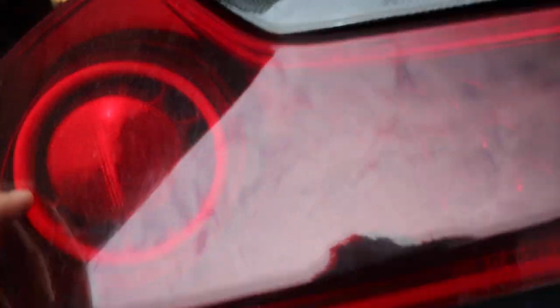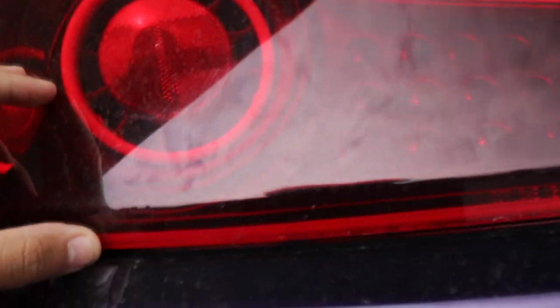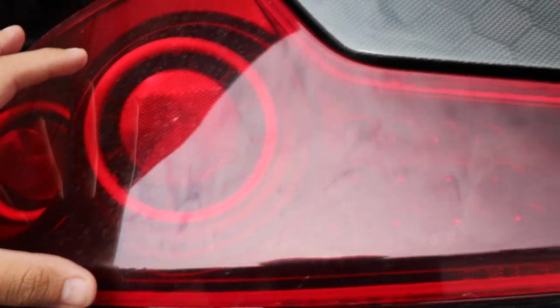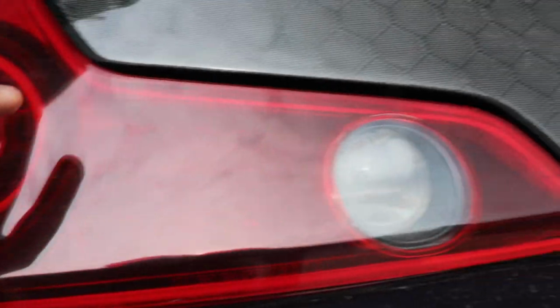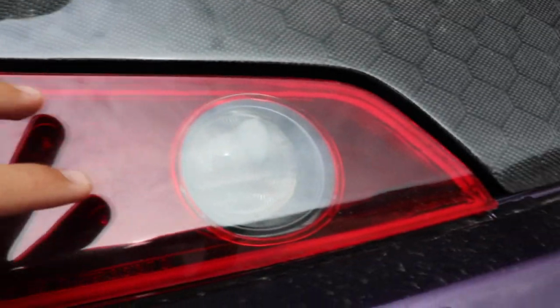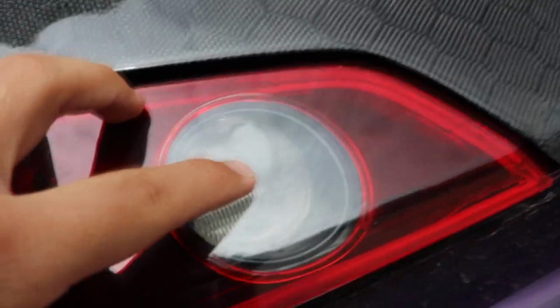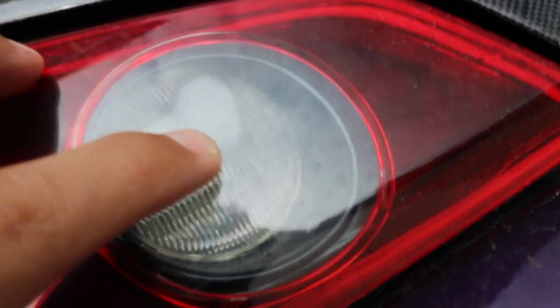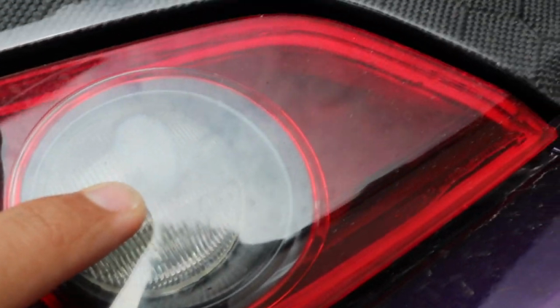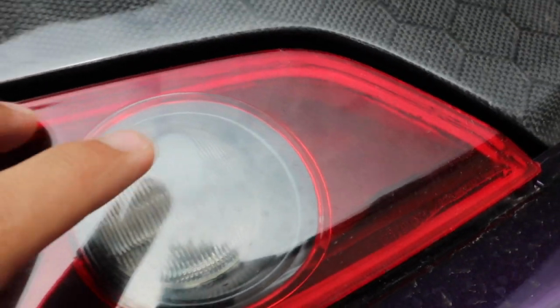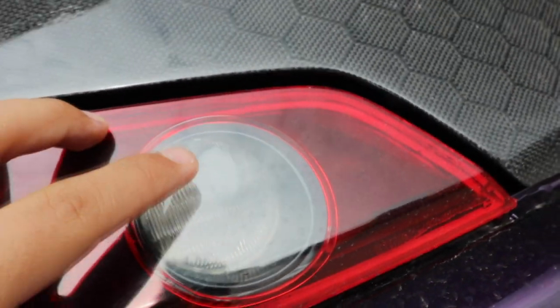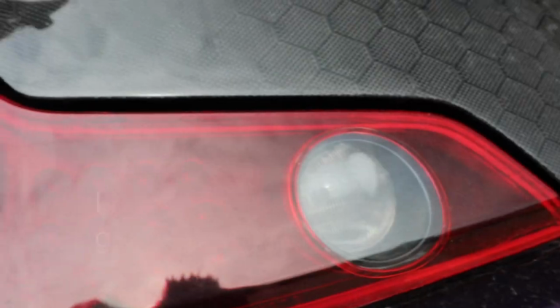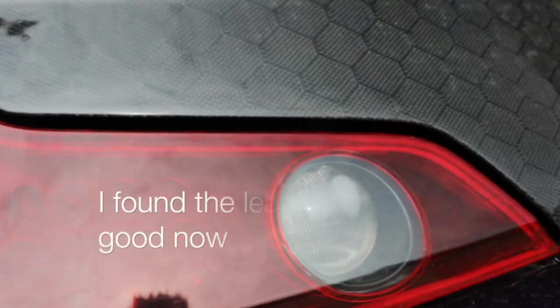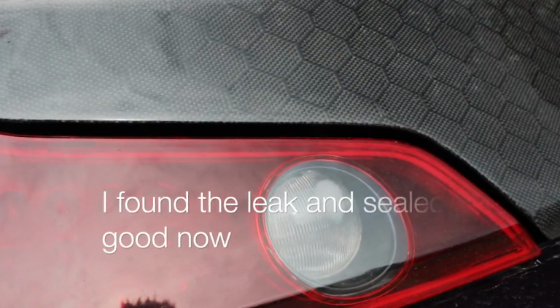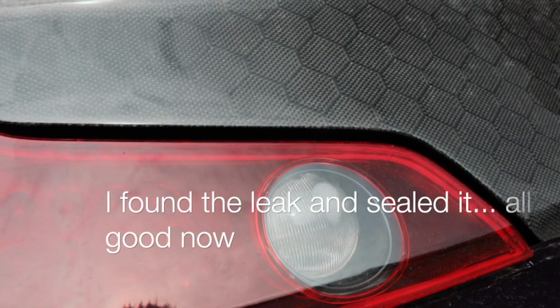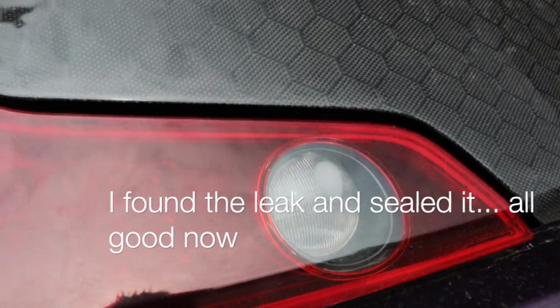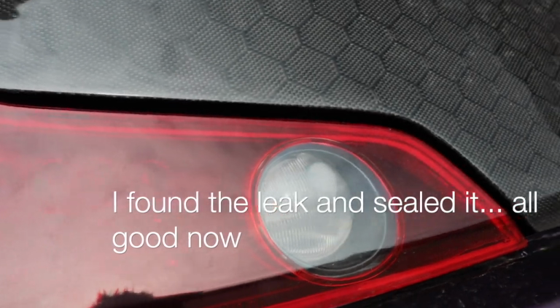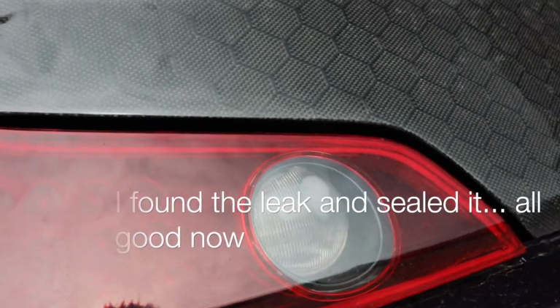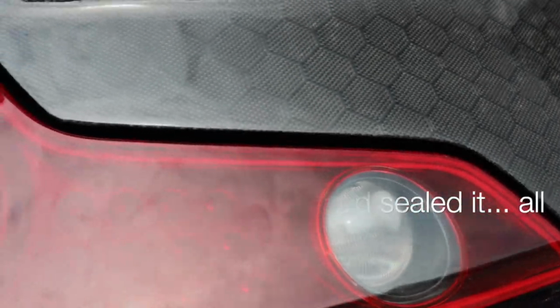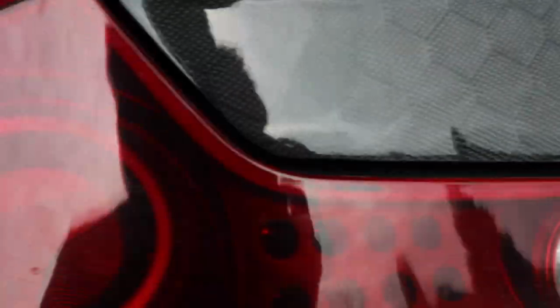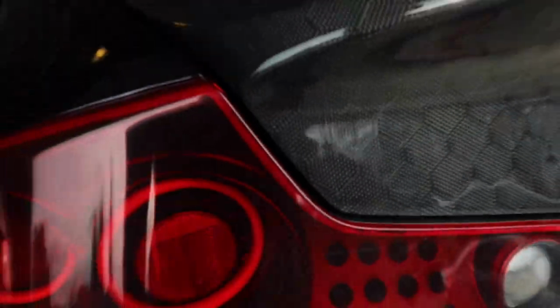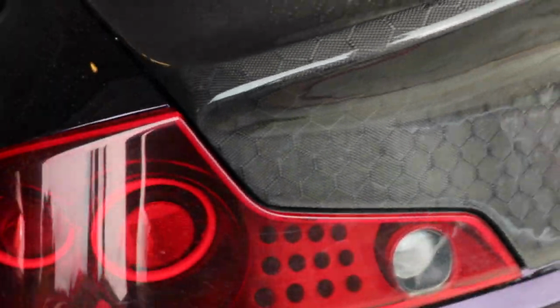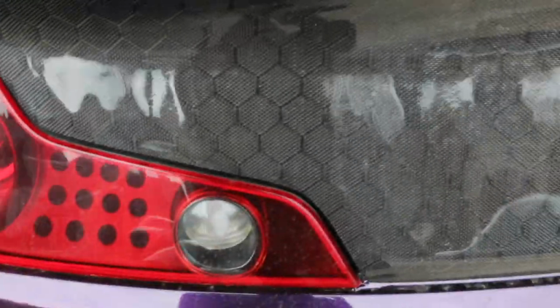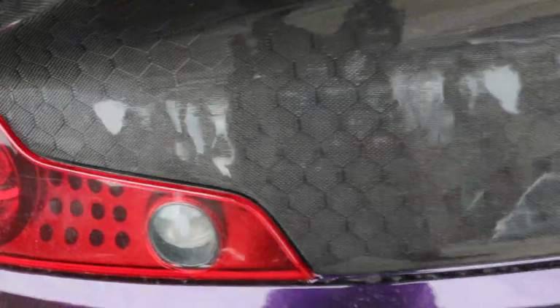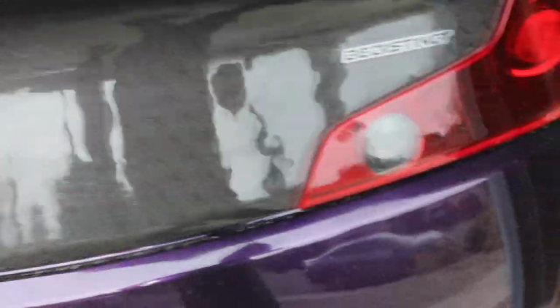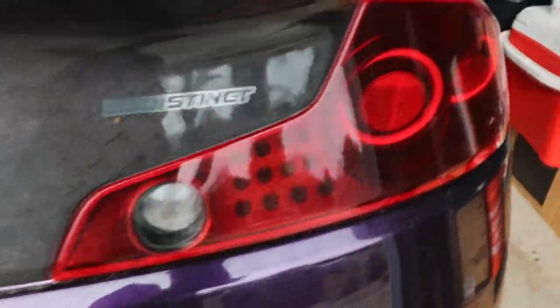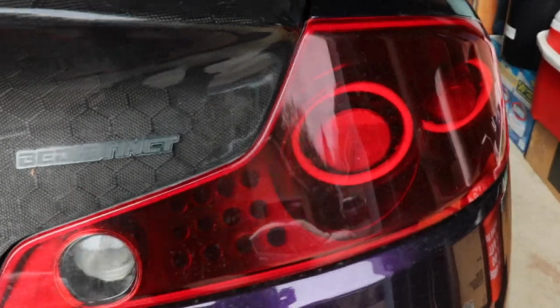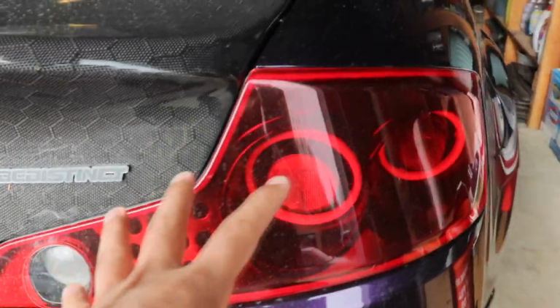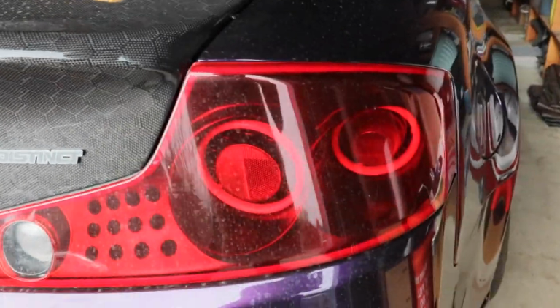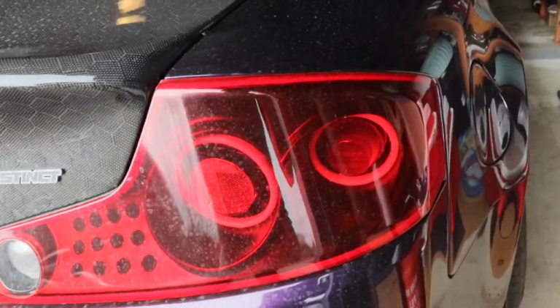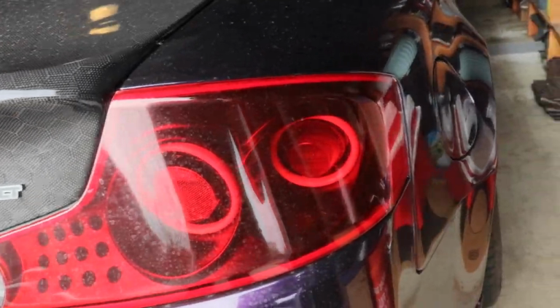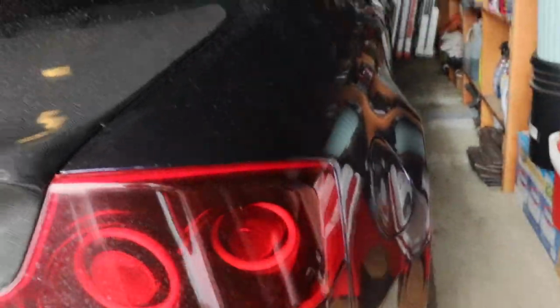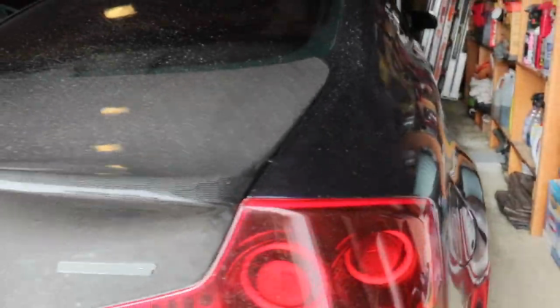But right there we do see a little fog spot, so I might have to actually end up pulling them out again and see if I can seal this whole taillight again to see where it's coming from. But this one seems okay, that's no big issue. Let's go ahead, pull it out and wash it.